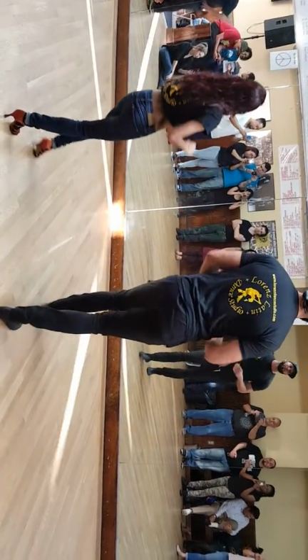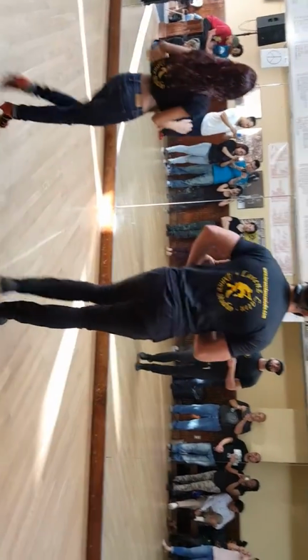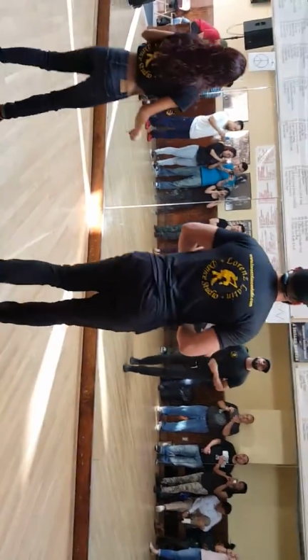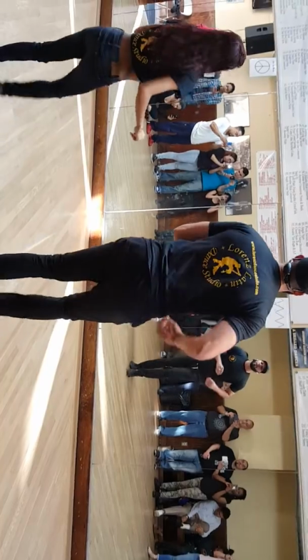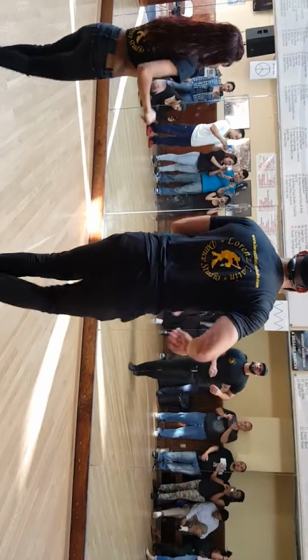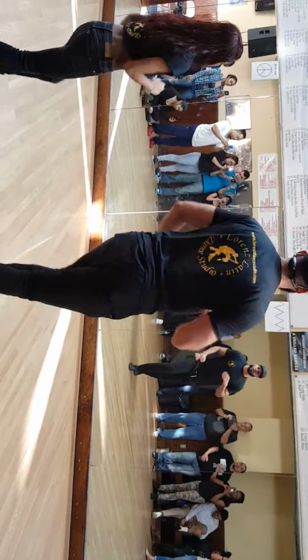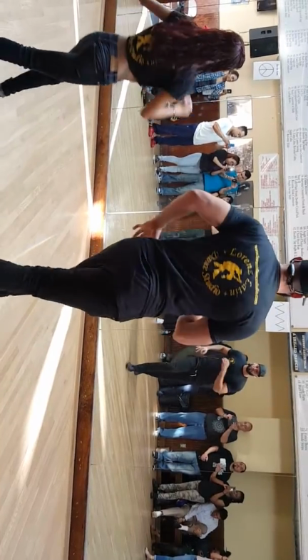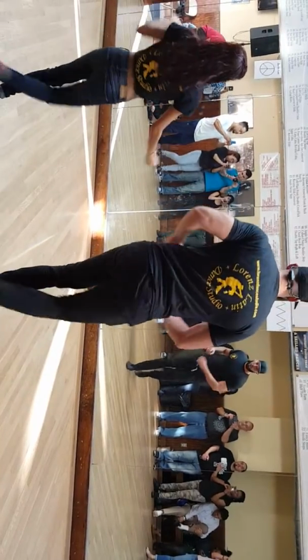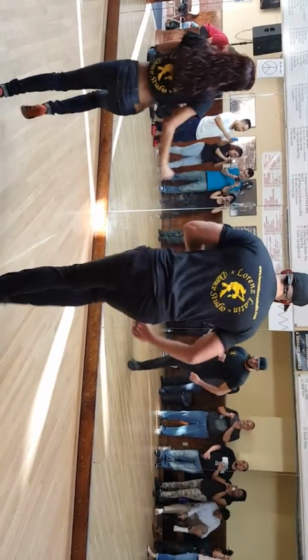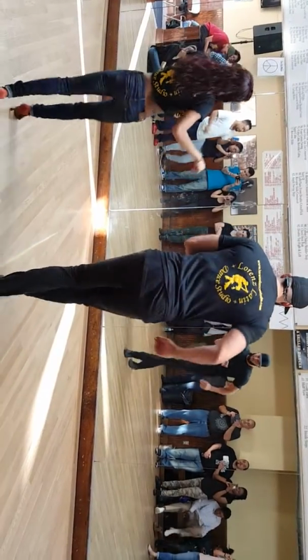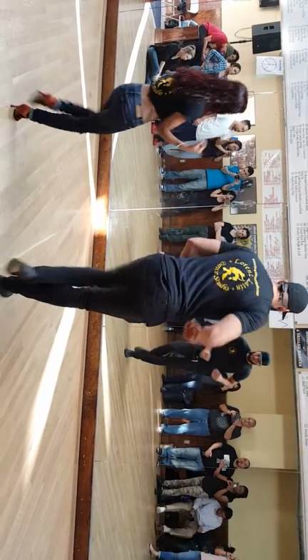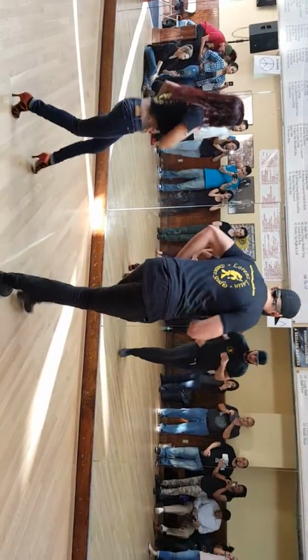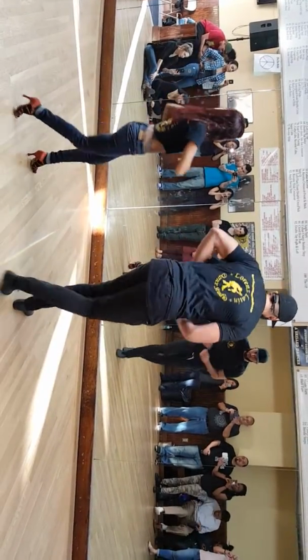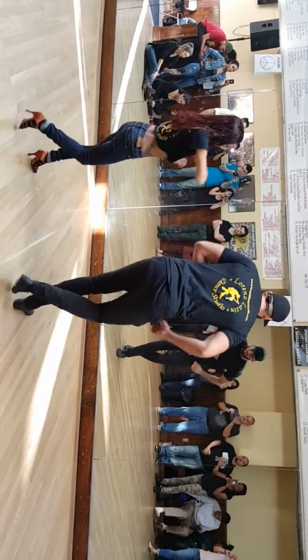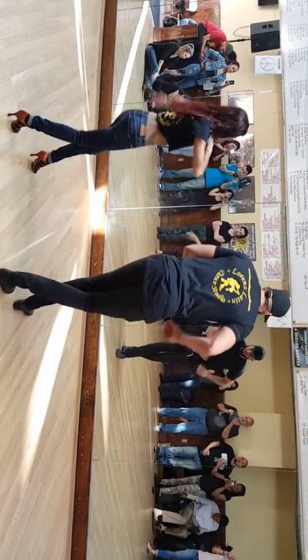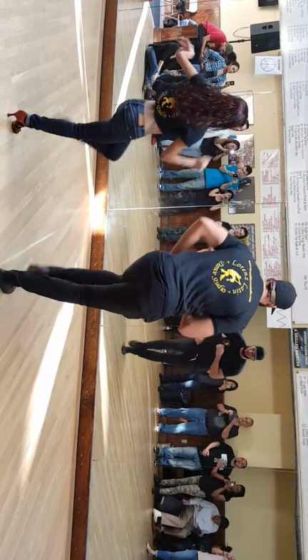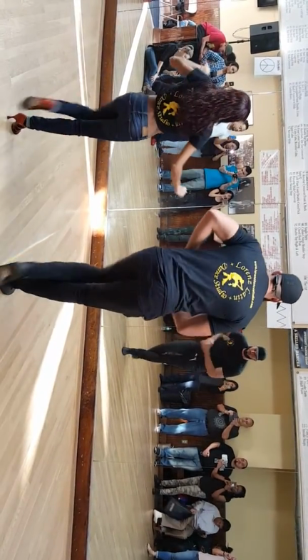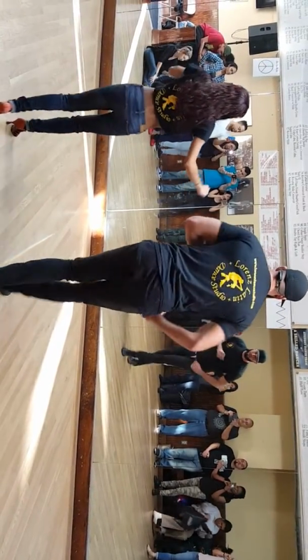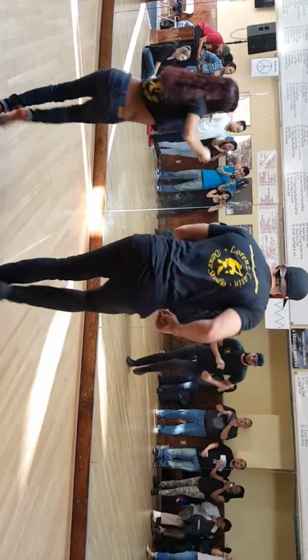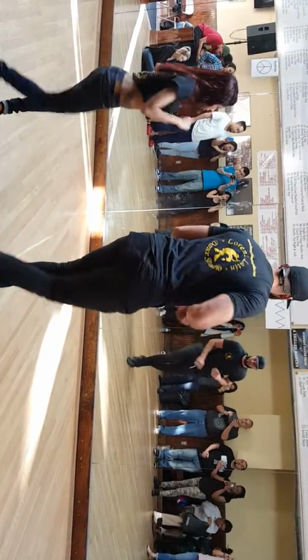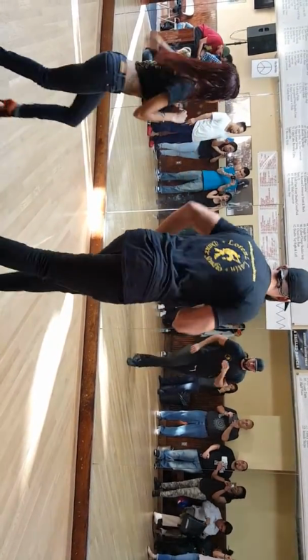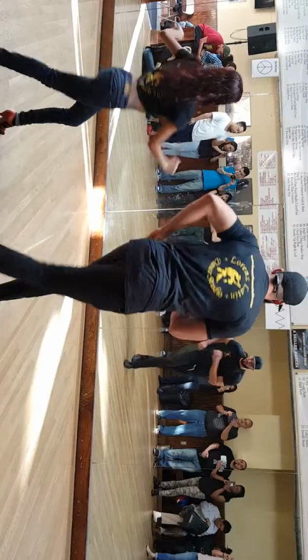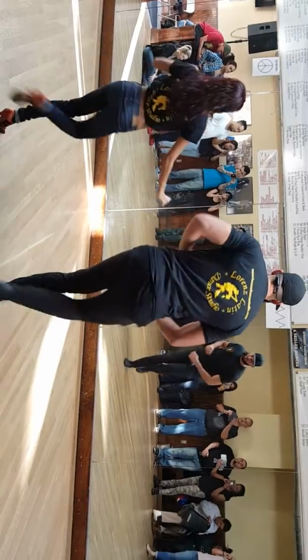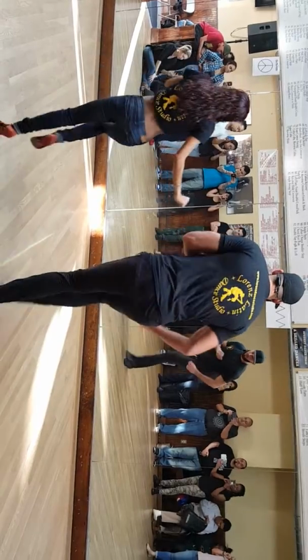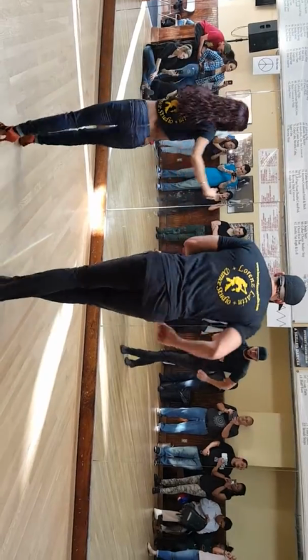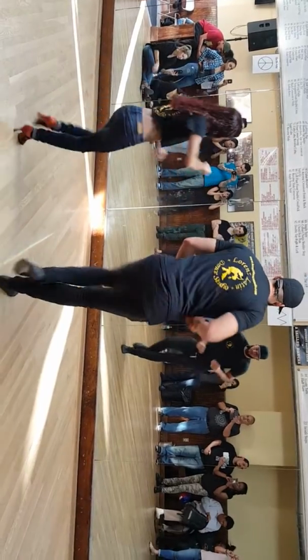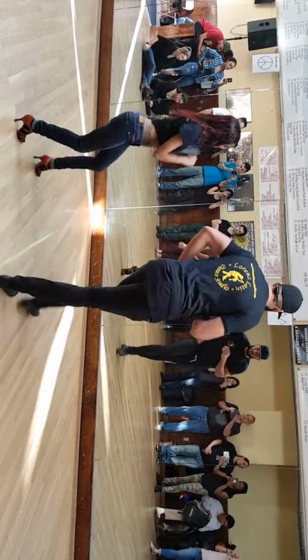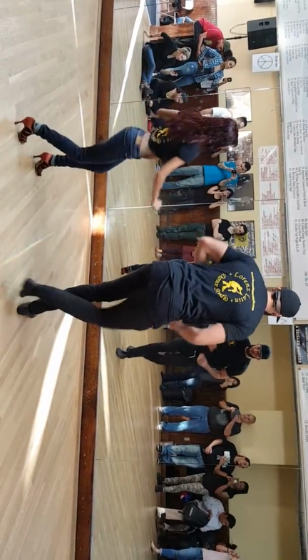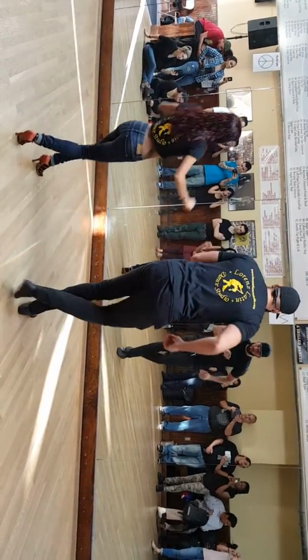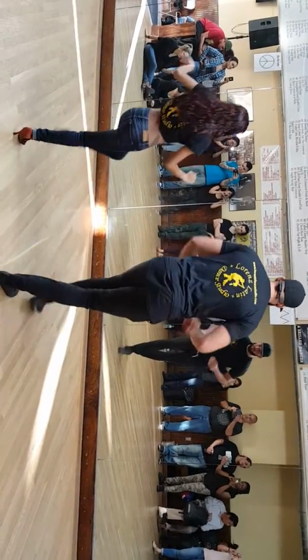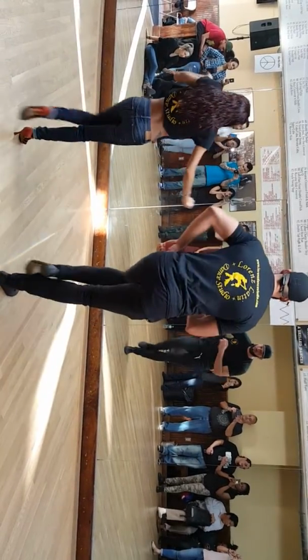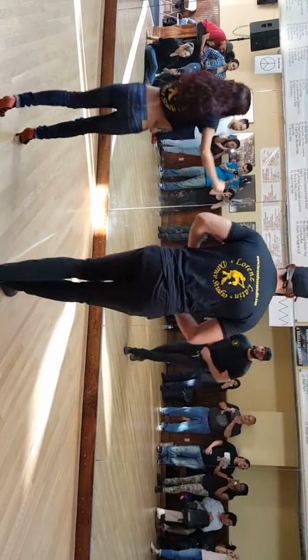Here we go. Front and back crossover. One, two, three, five, six, seven. One, two, three, five.